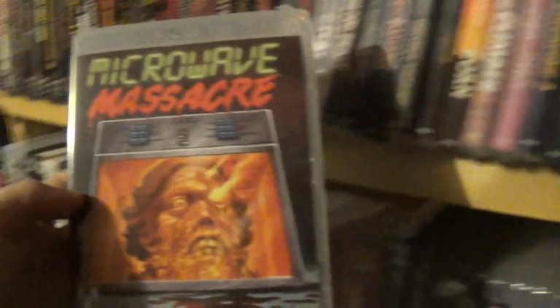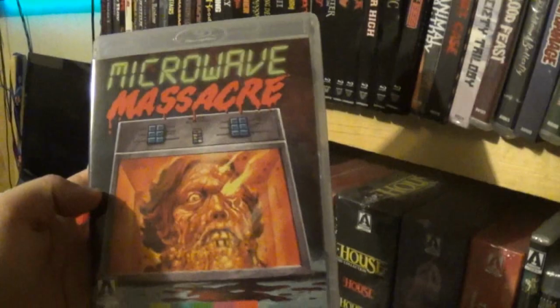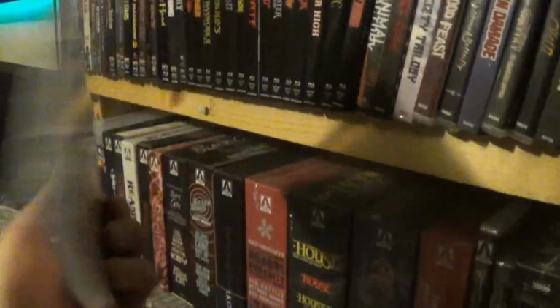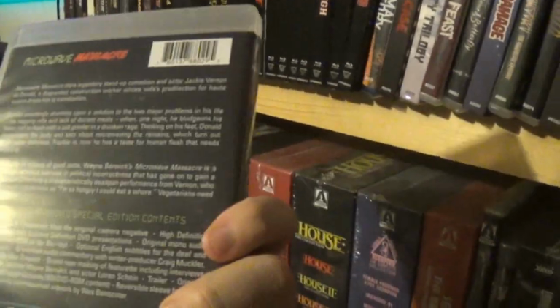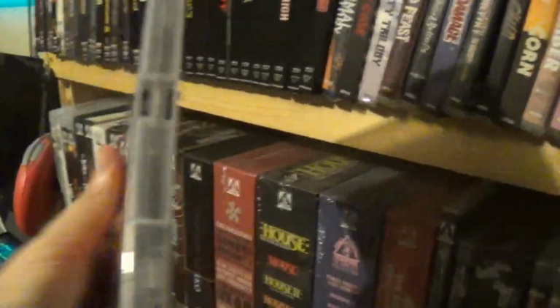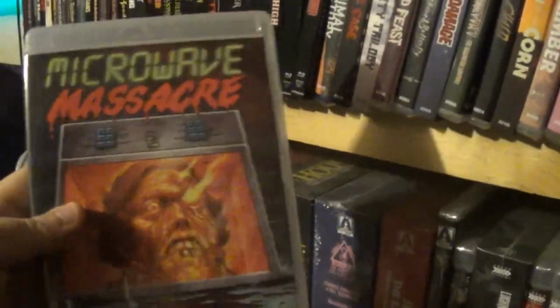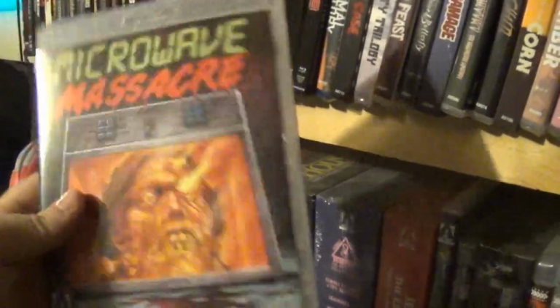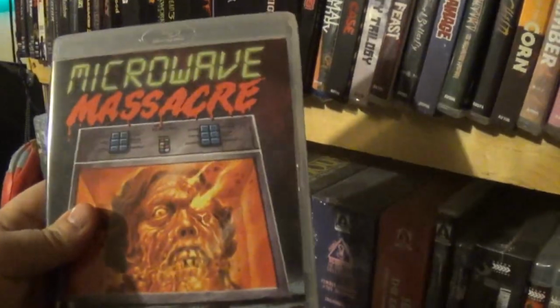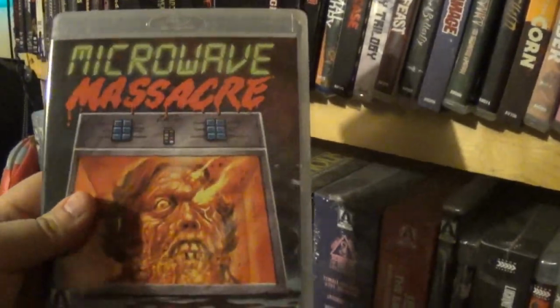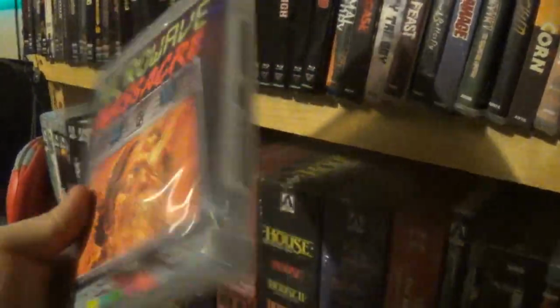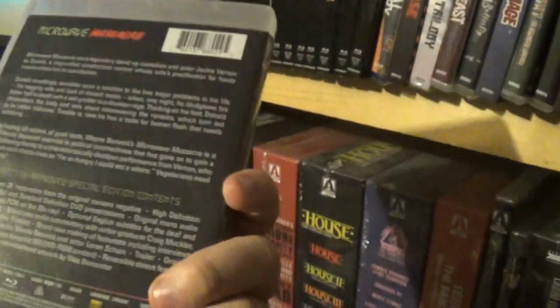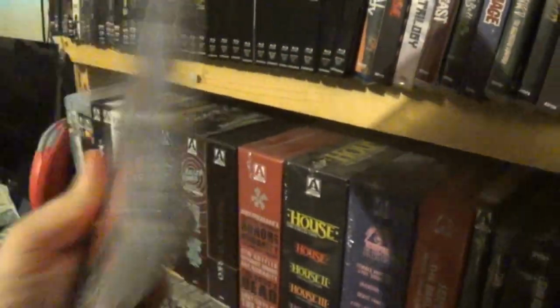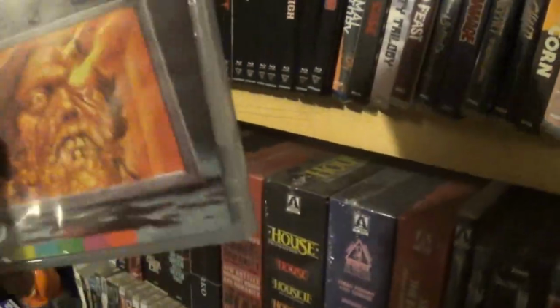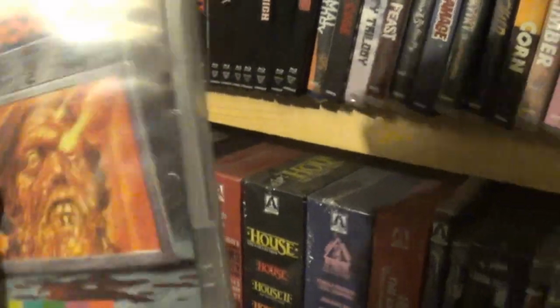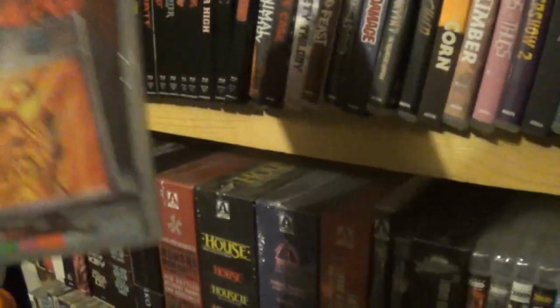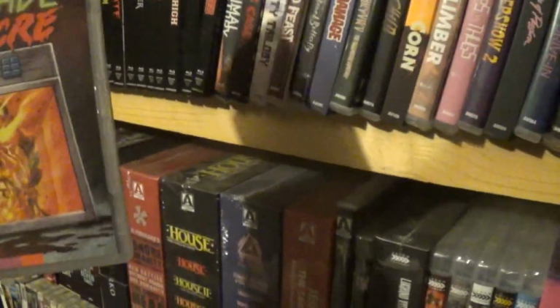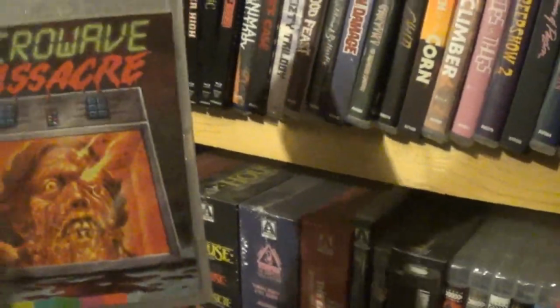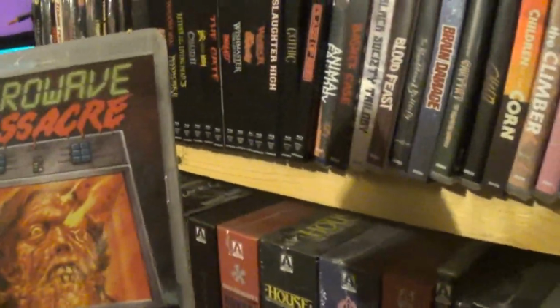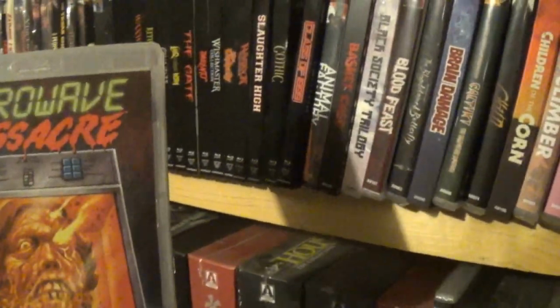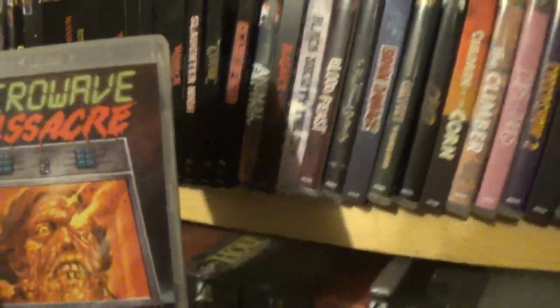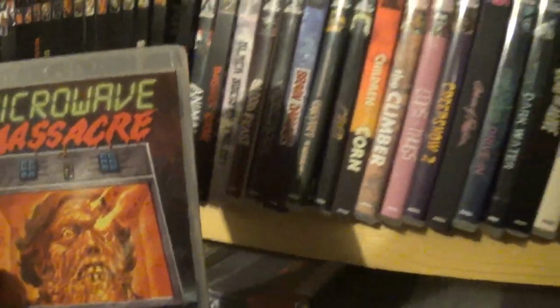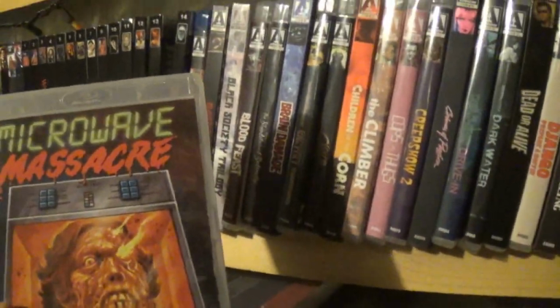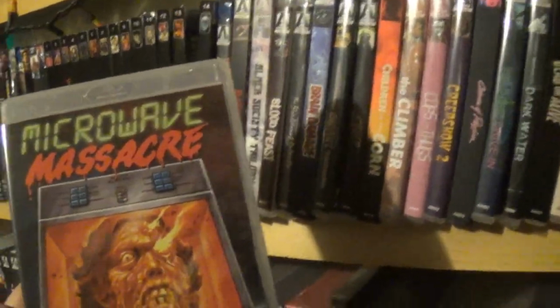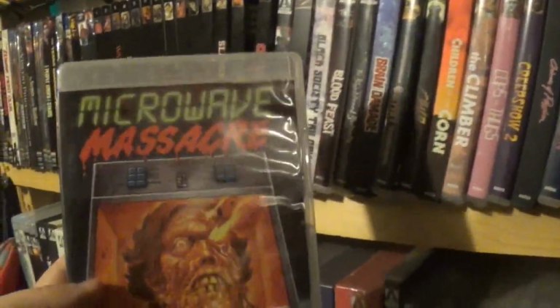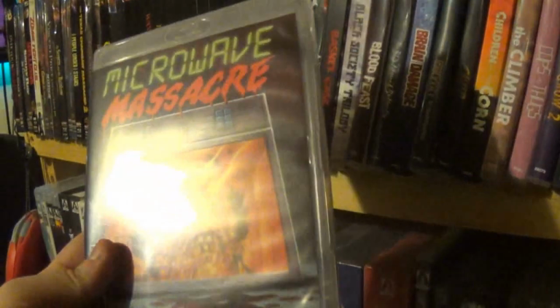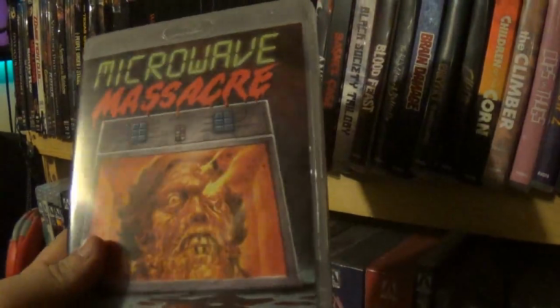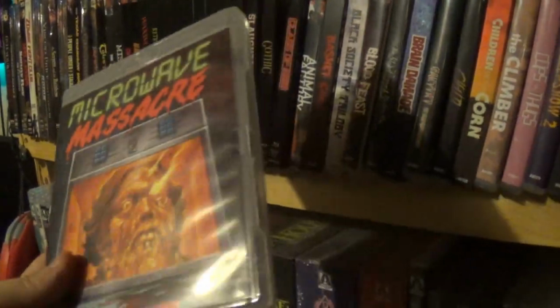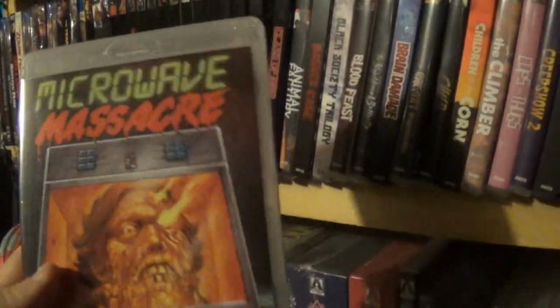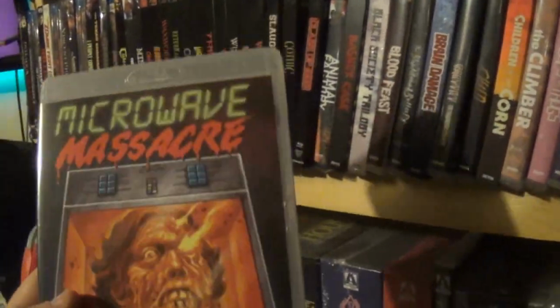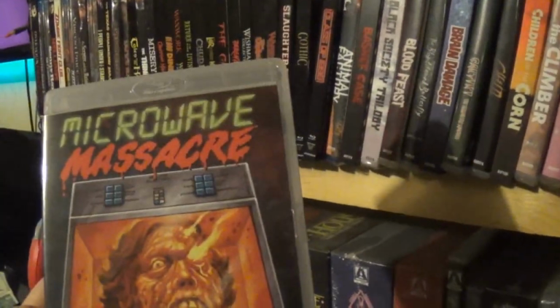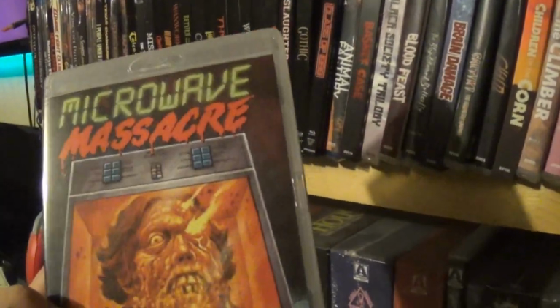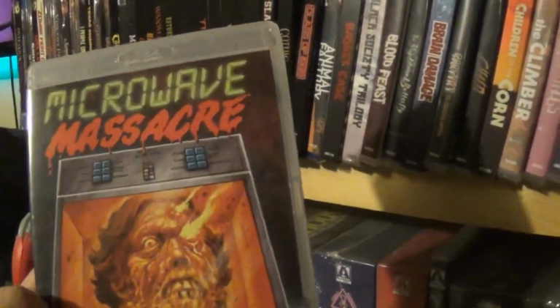Microwave Massacre — this was just a fun, stupid movie and I enjoyed it very much. These are the type of movies that you get kind of excited when they get announced from Arrow or any company because they're just so neat.